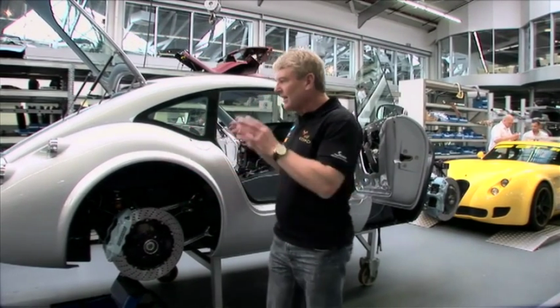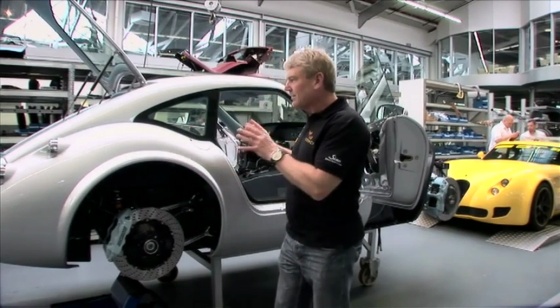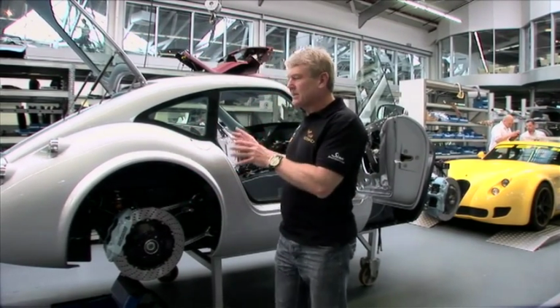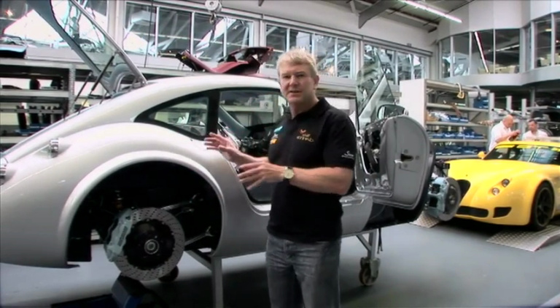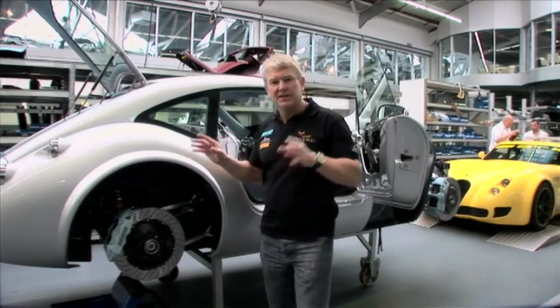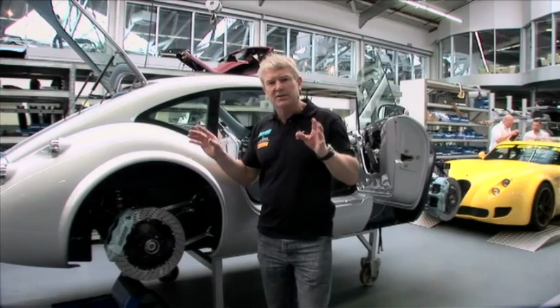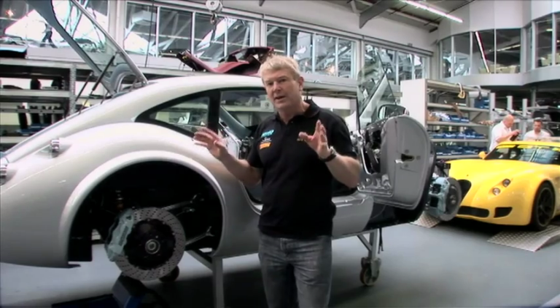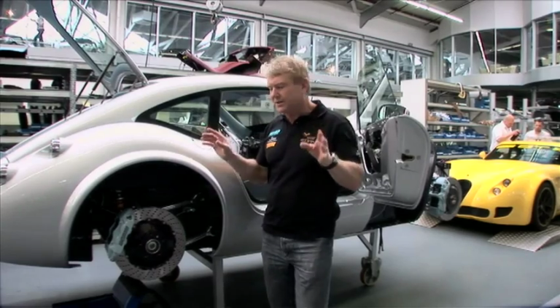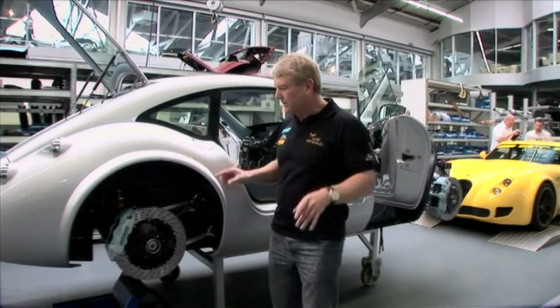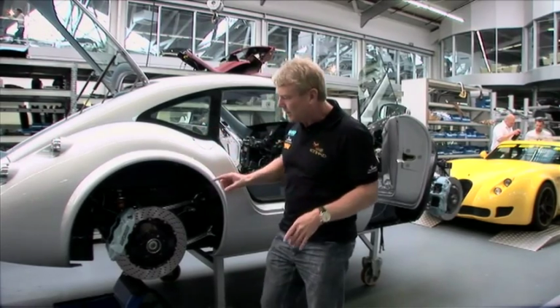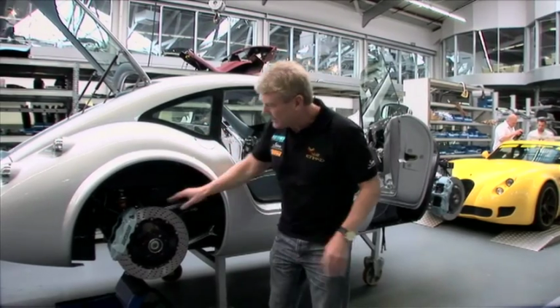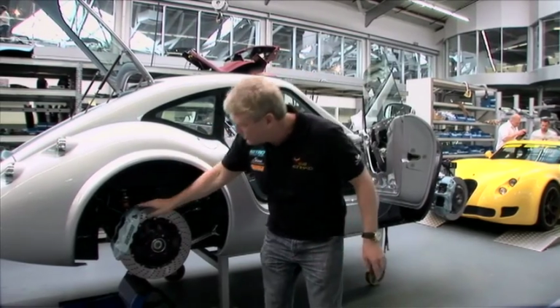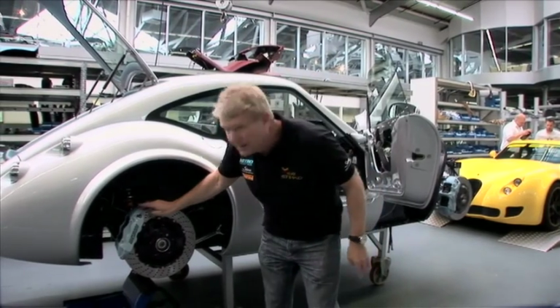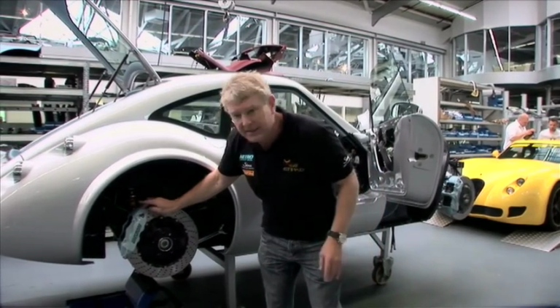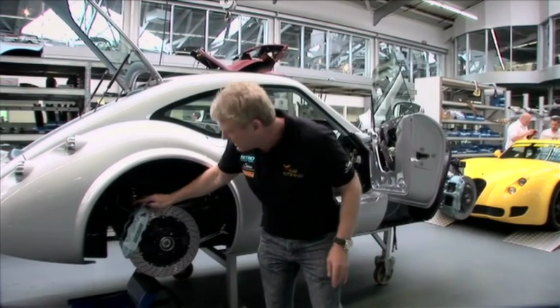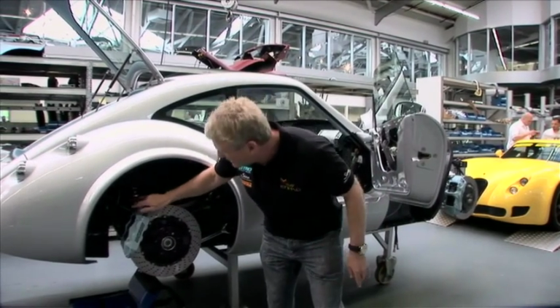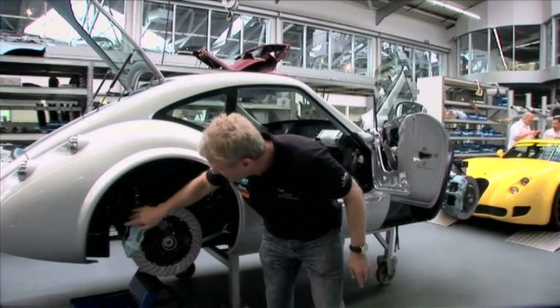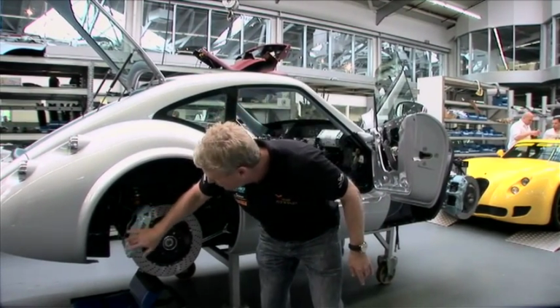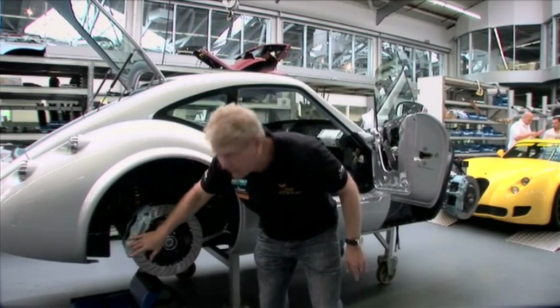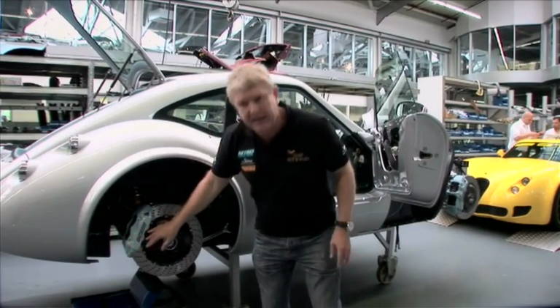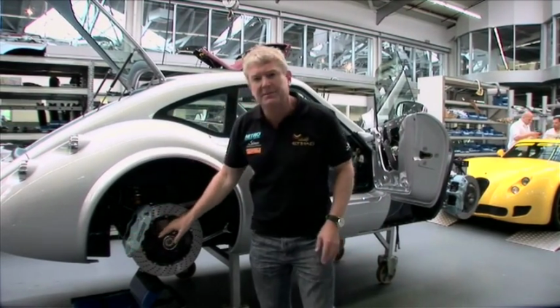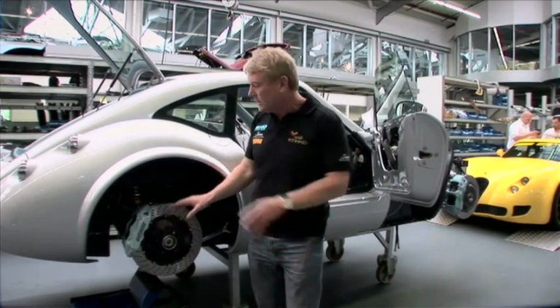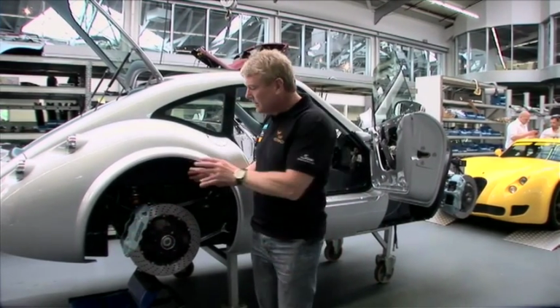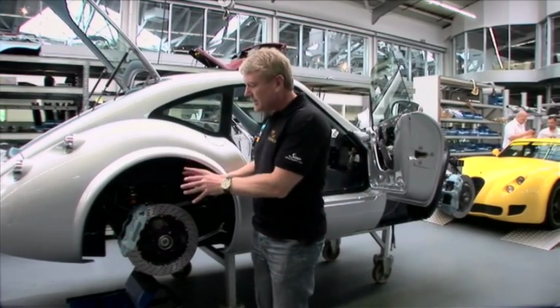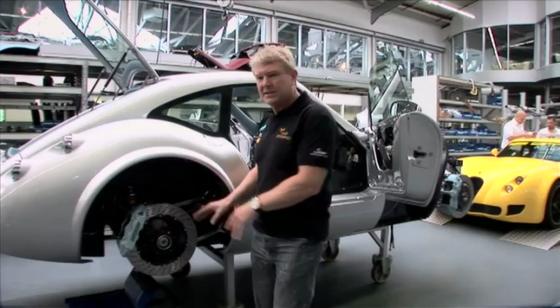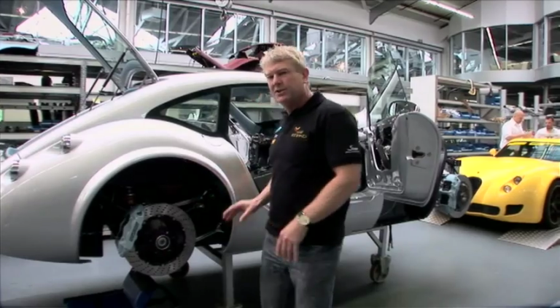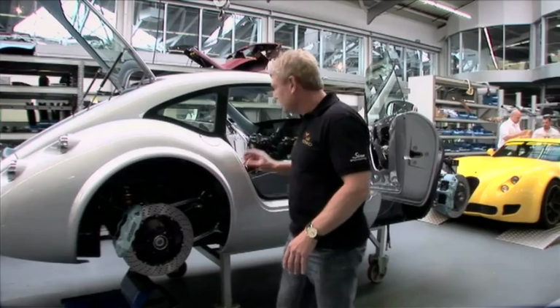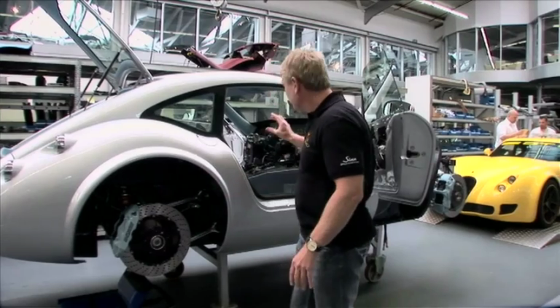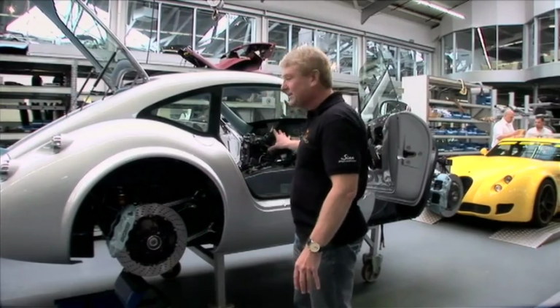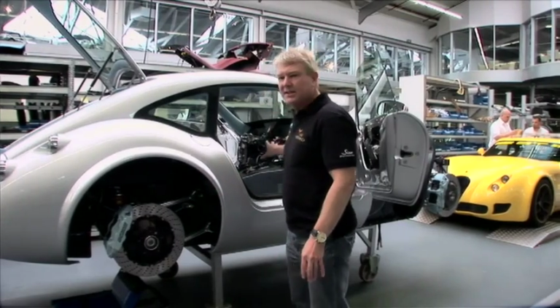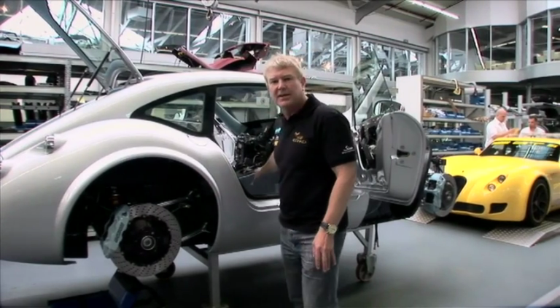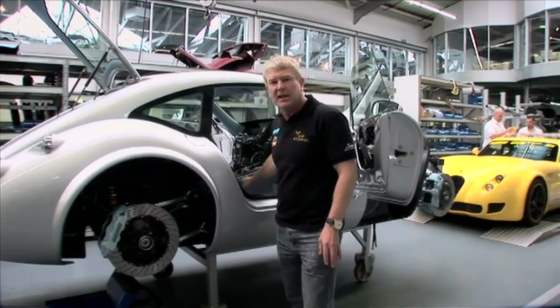The level of customisation is quite extreme, right down to — in this case — the ice-blue brake calipers that the customer has chosen to match the interior colour.